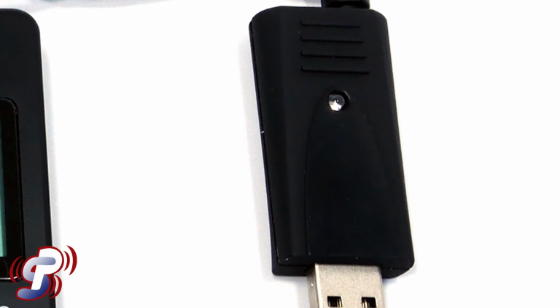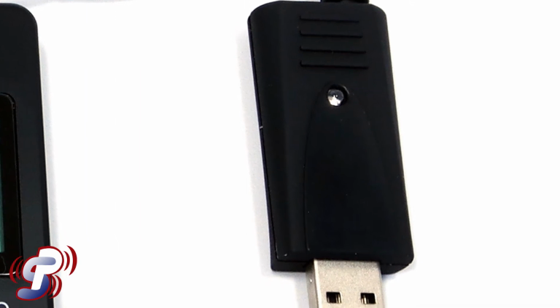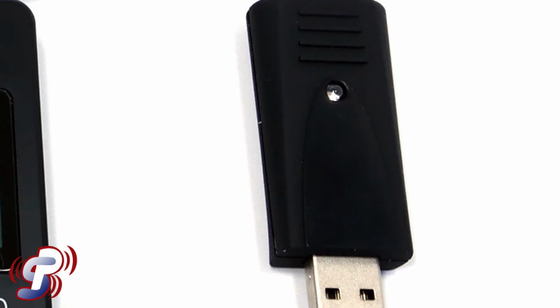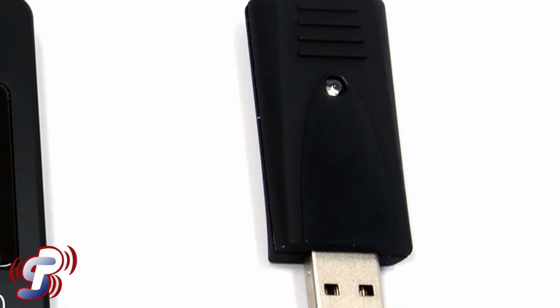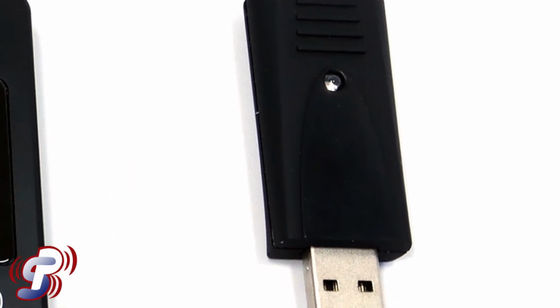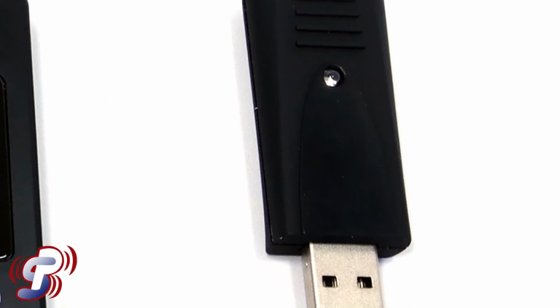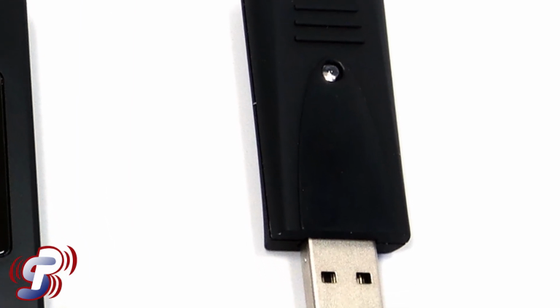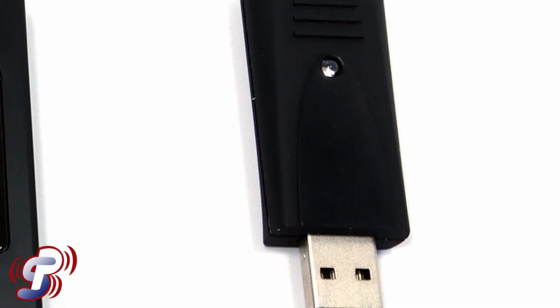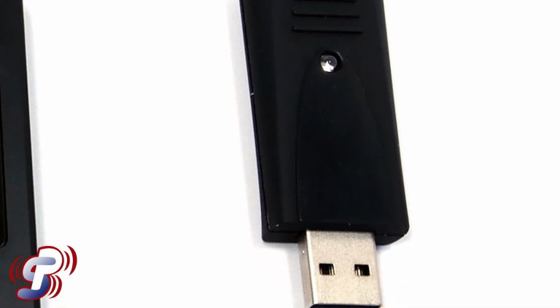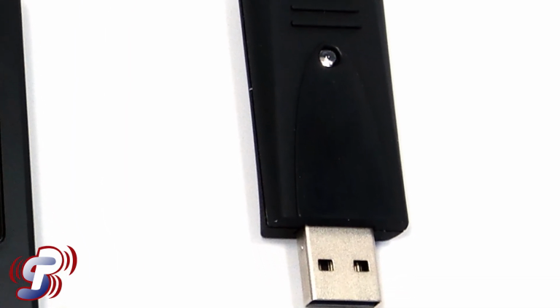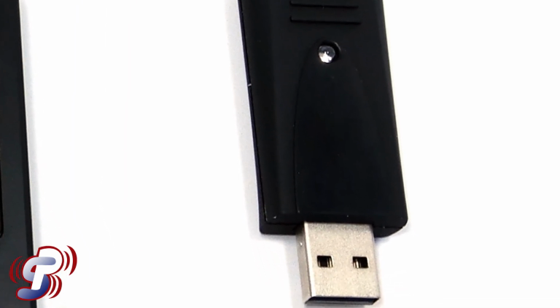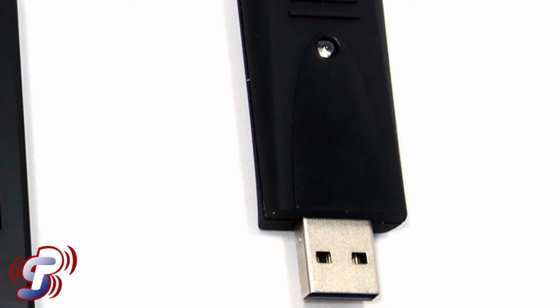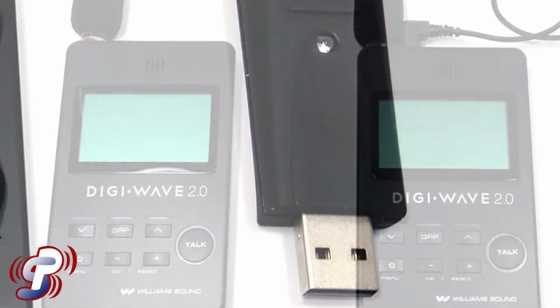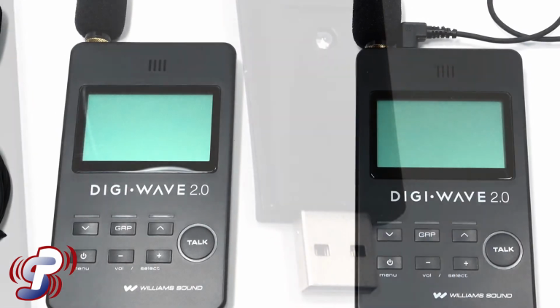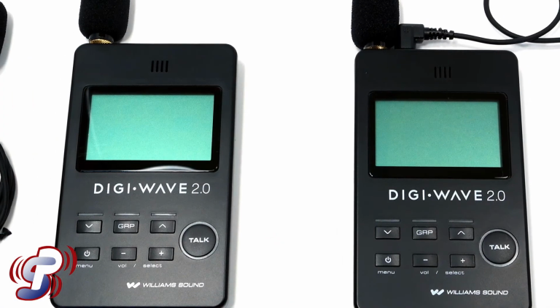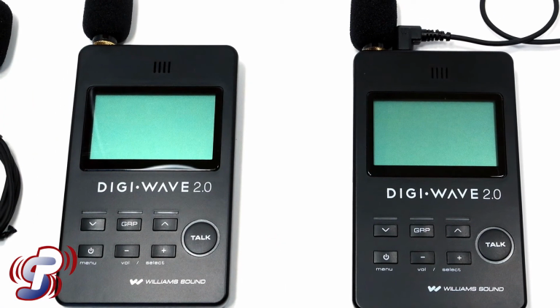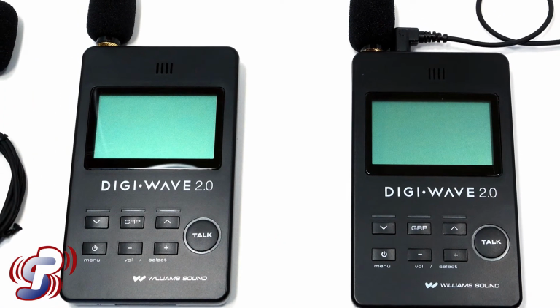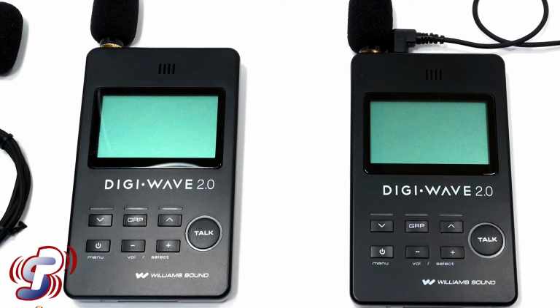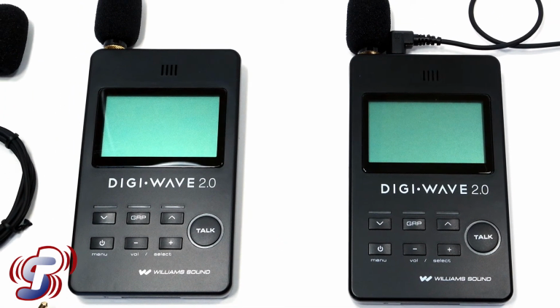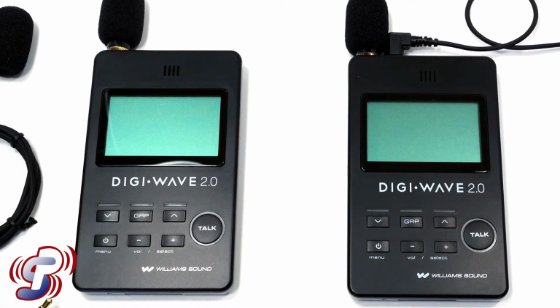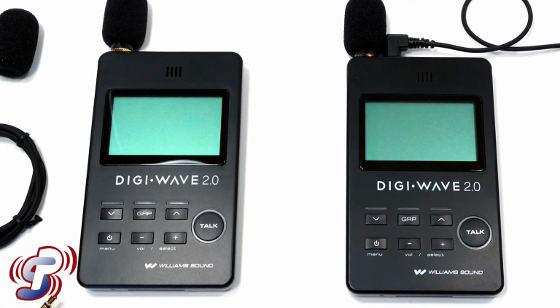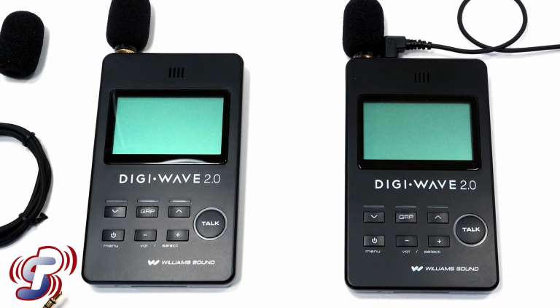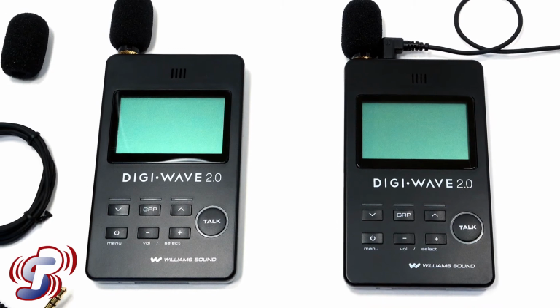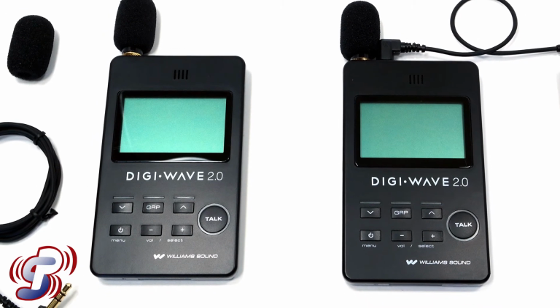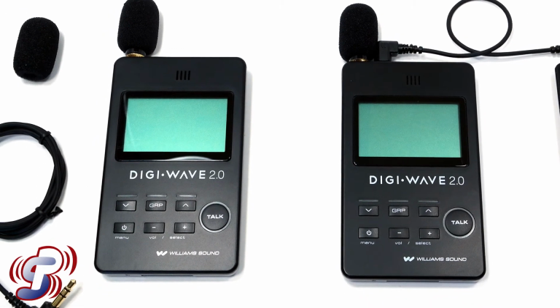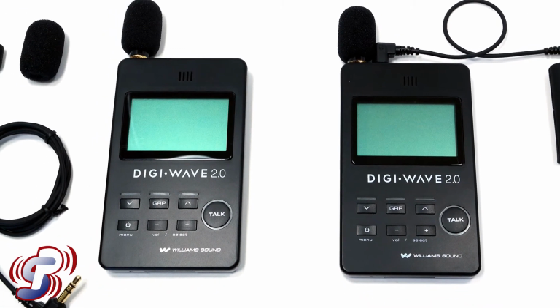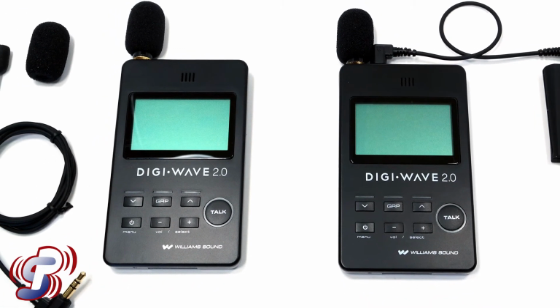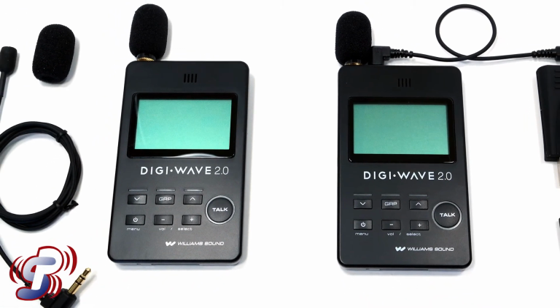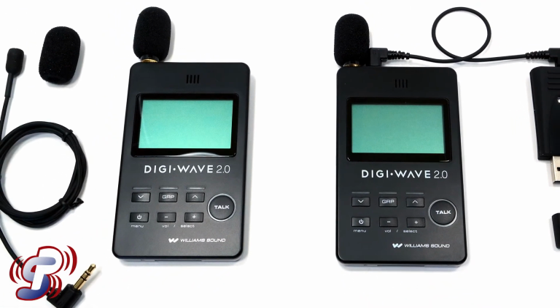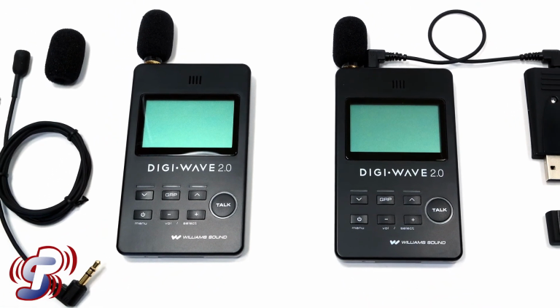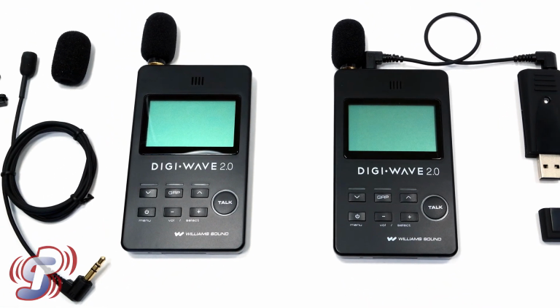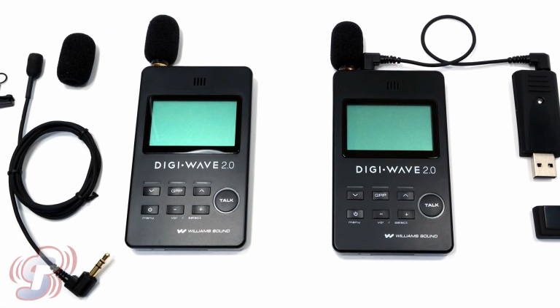The student's receiver also has its own mic to pick up questions and responses by the class. A great feature about this system in particular is the rechargeable battery and pure interference-free digital audio transmission. You get about 14 hours from a full charge.